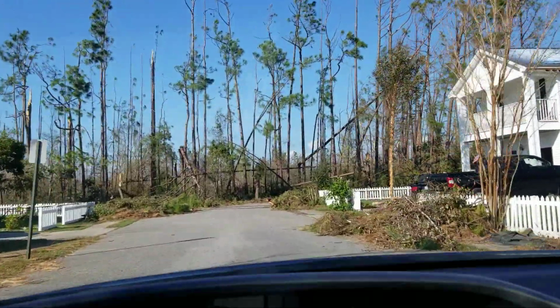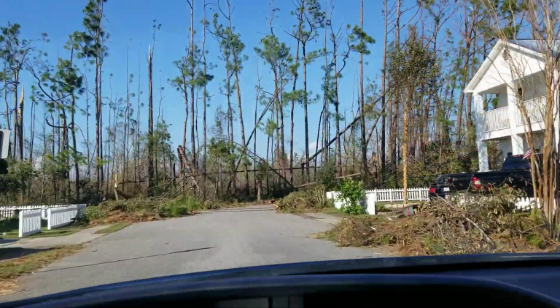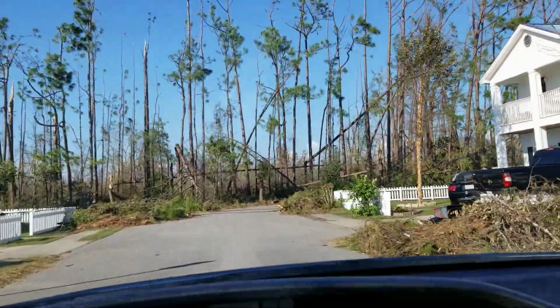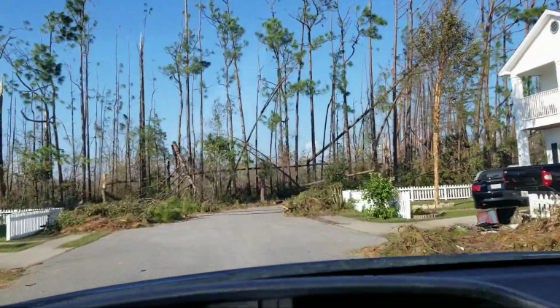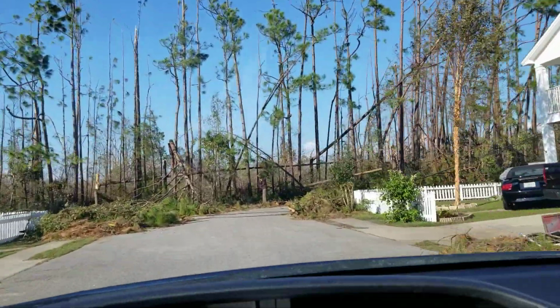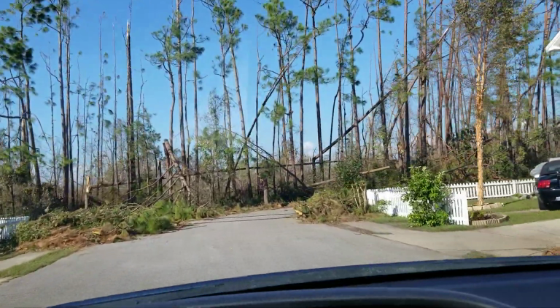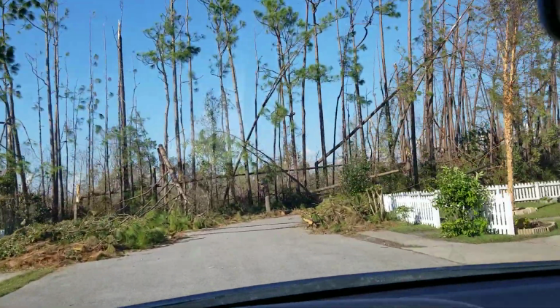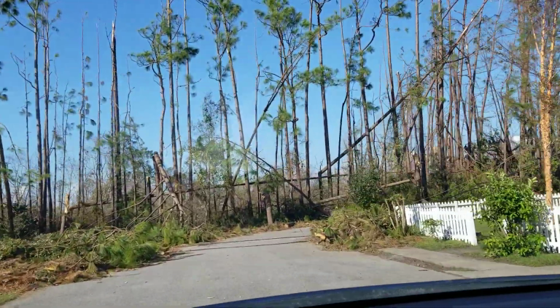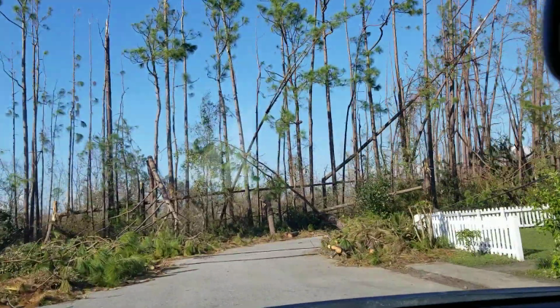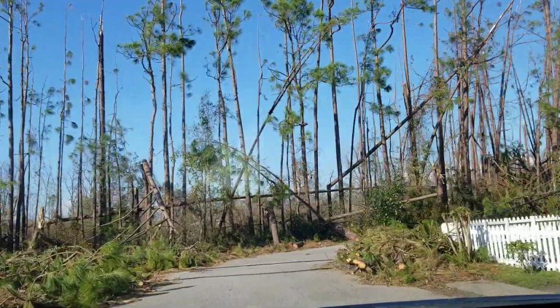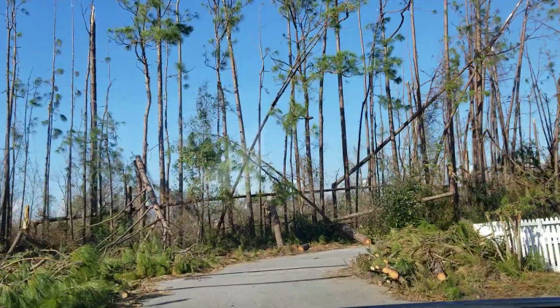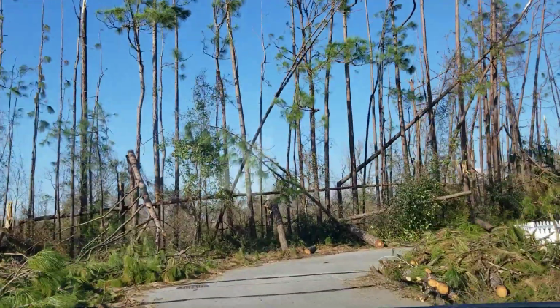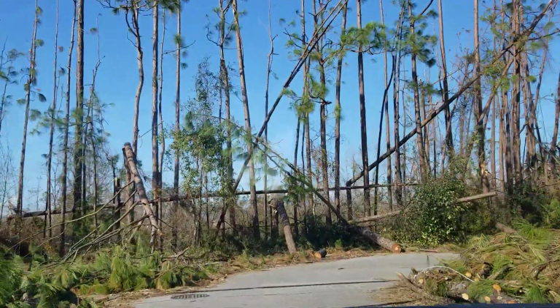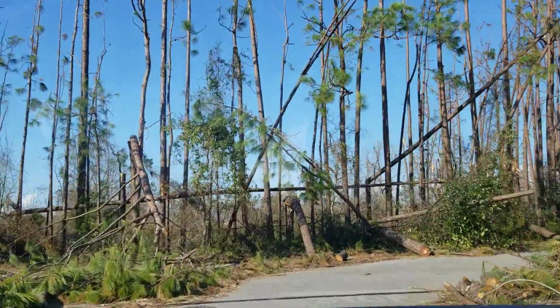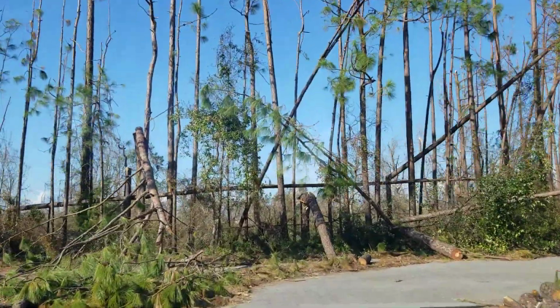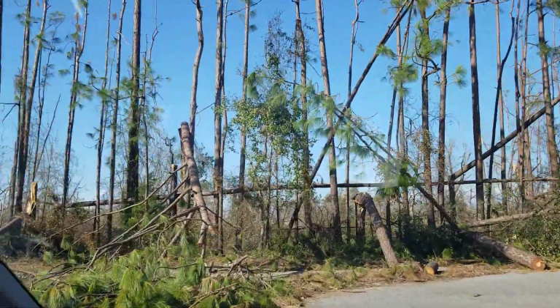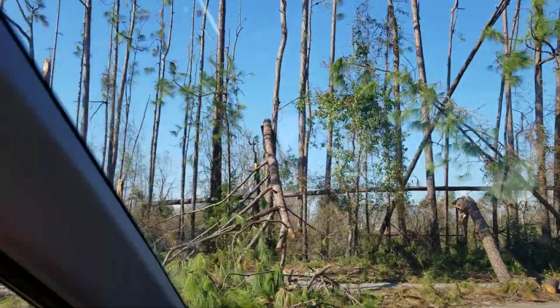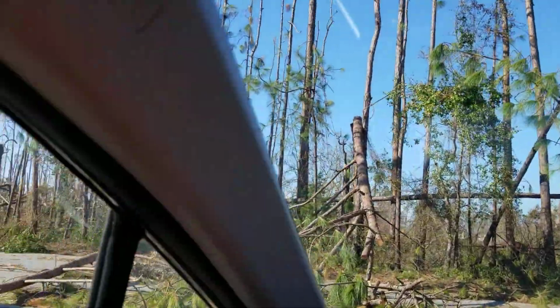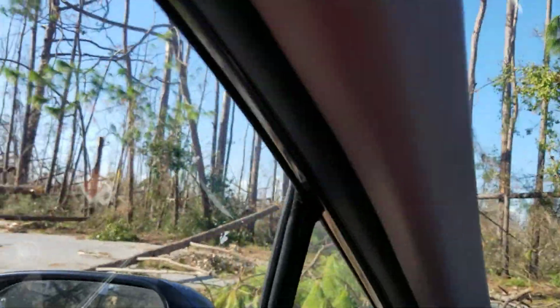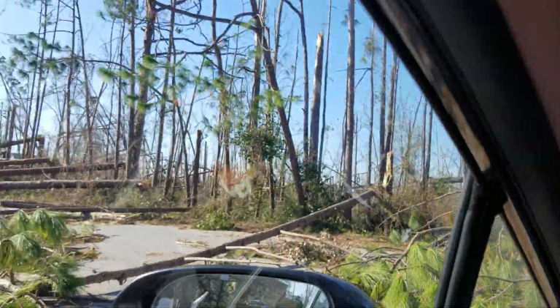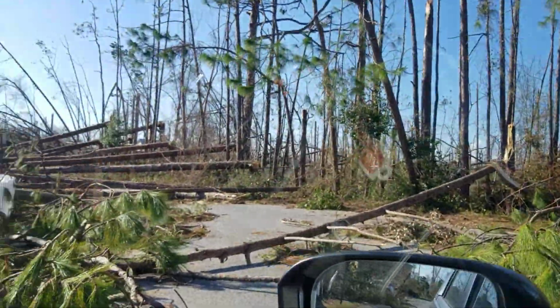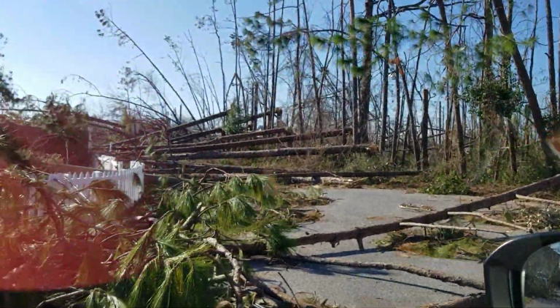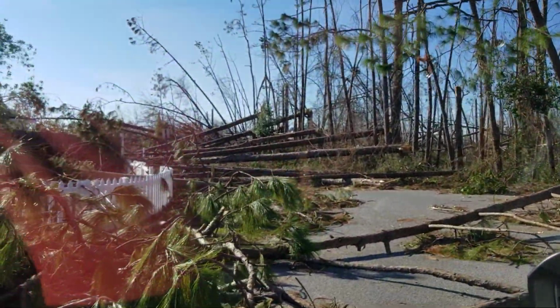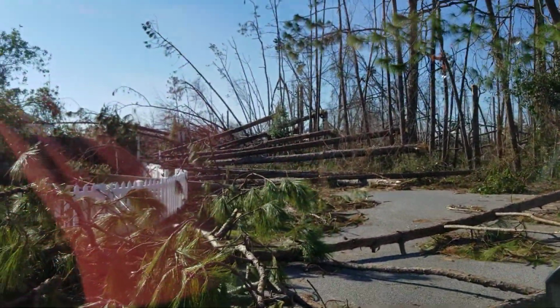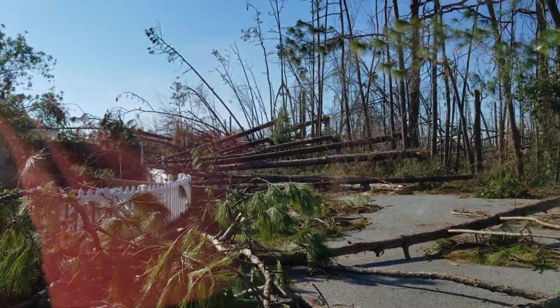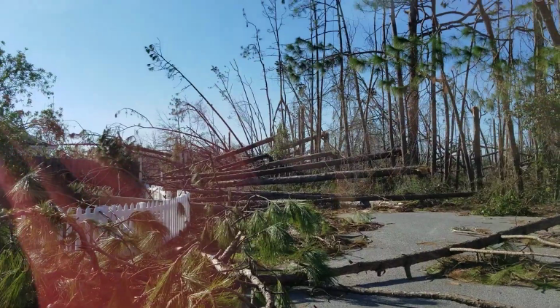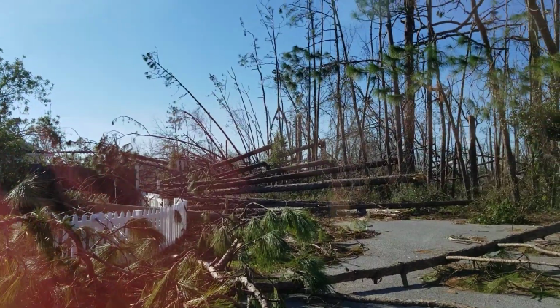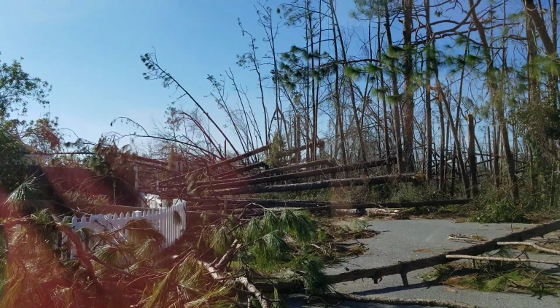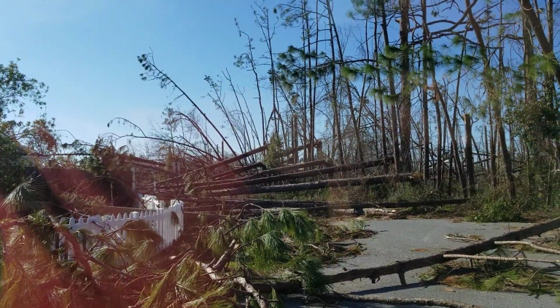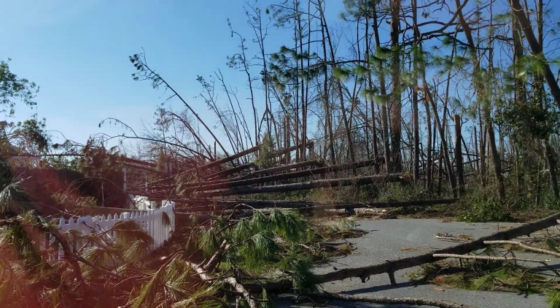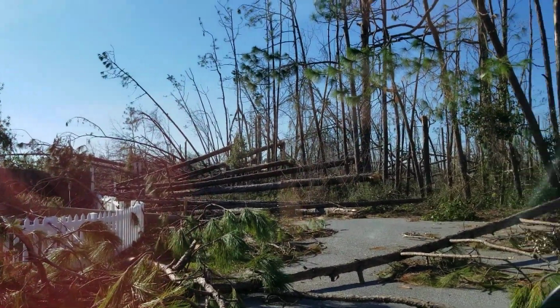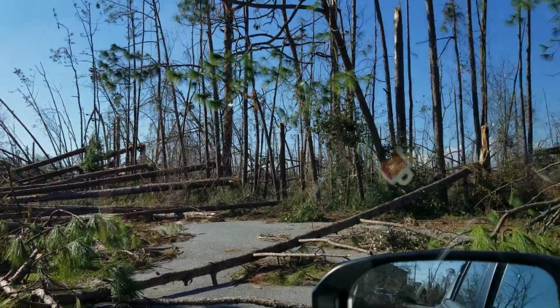And normally, what we would do to get out of the neighborhood would be to turn left, which is nothing but trees, so we can't.